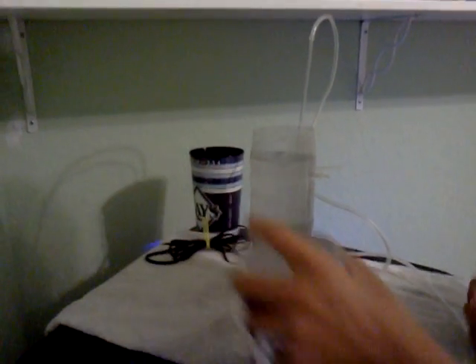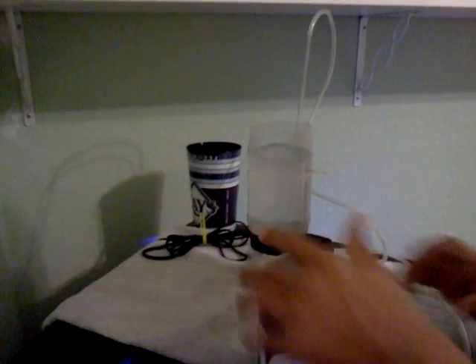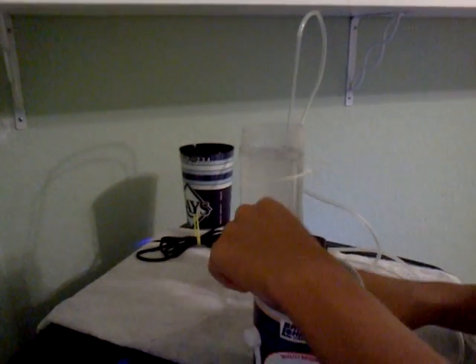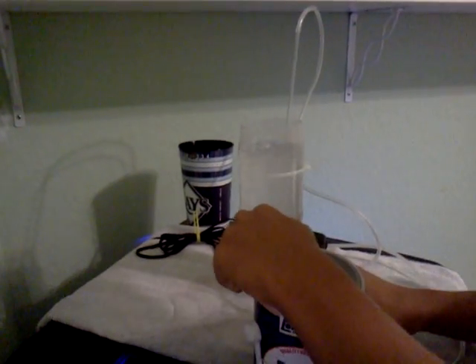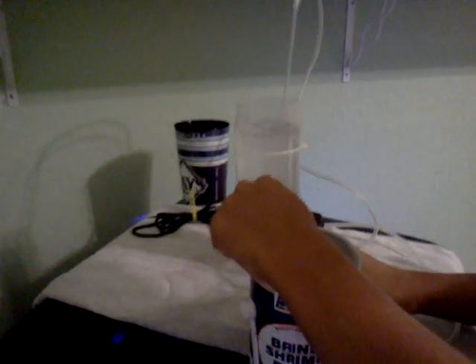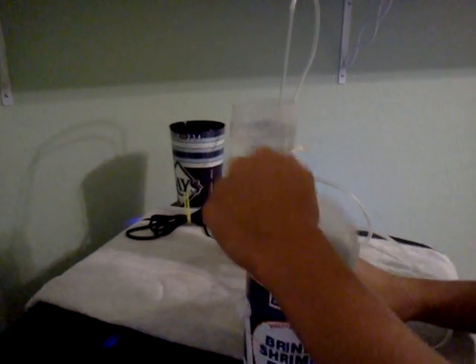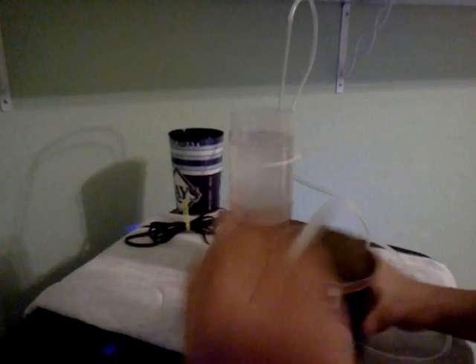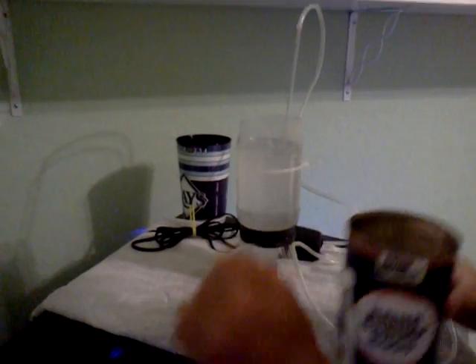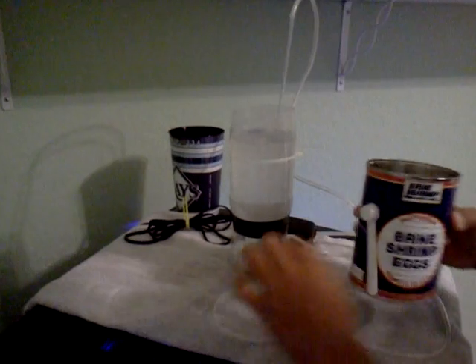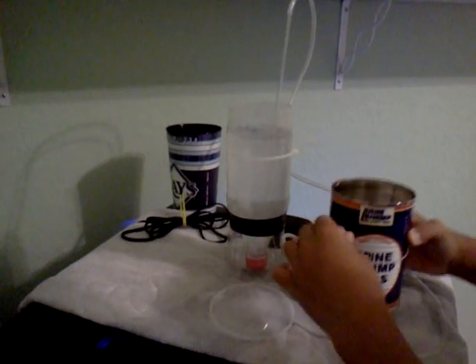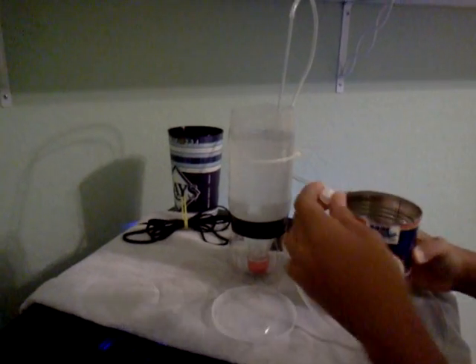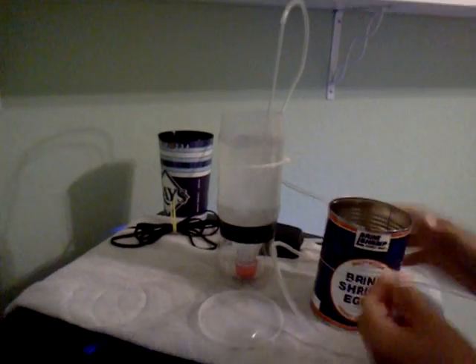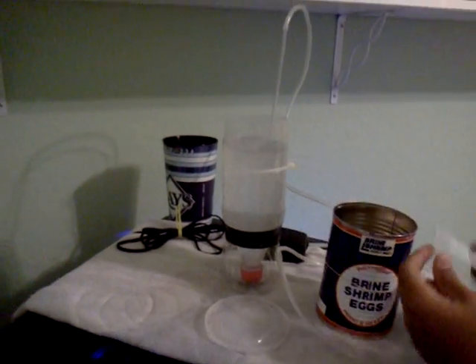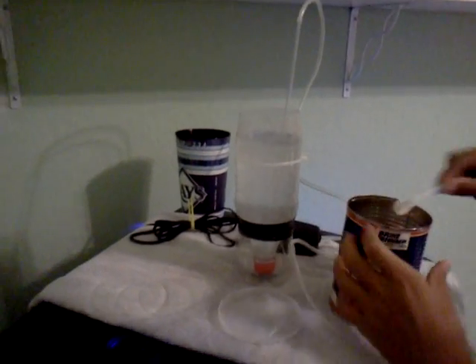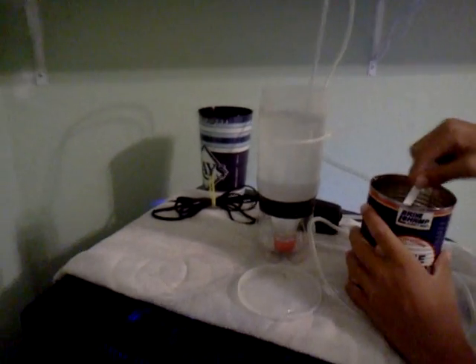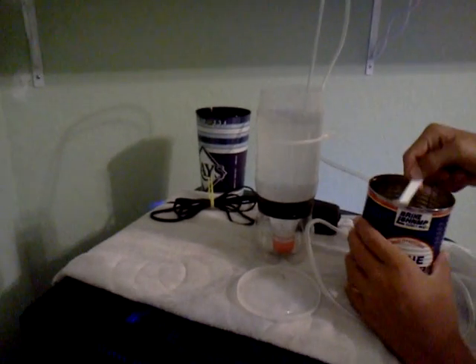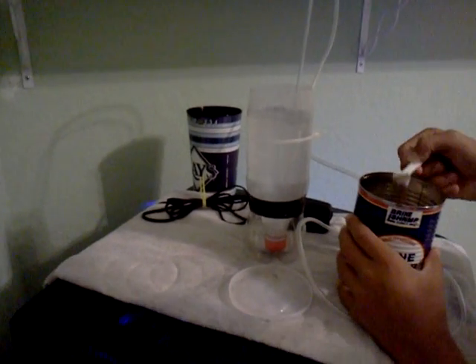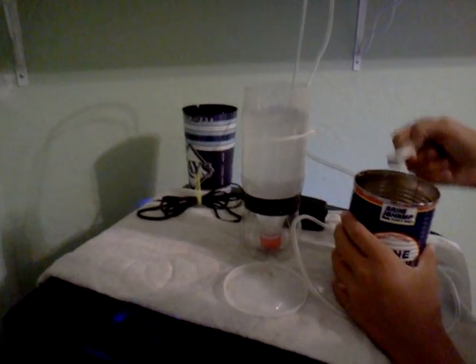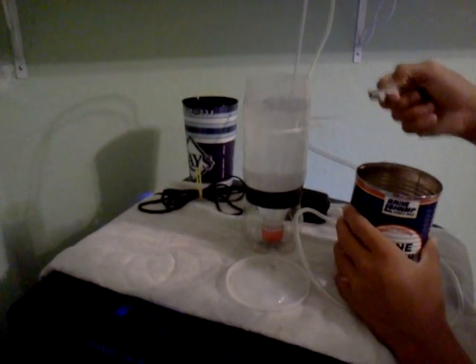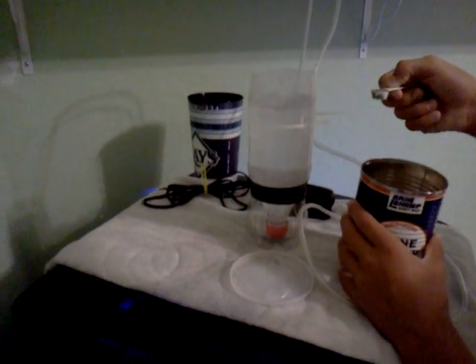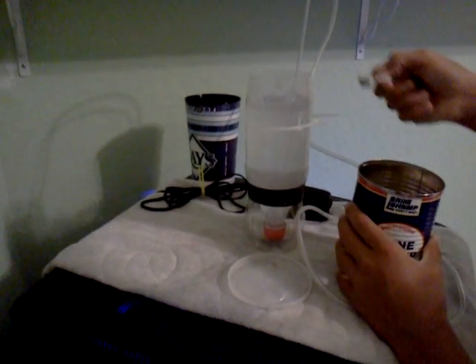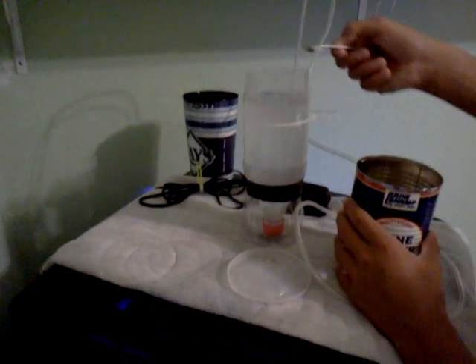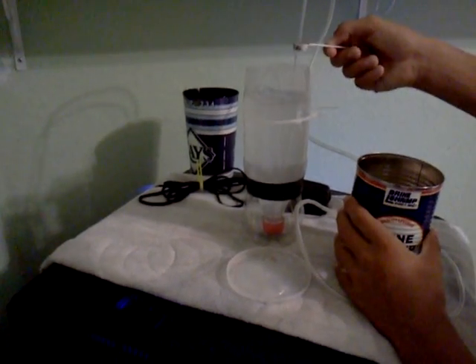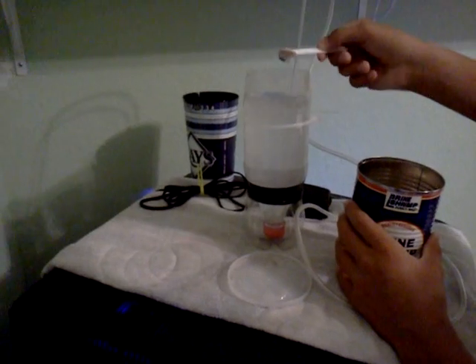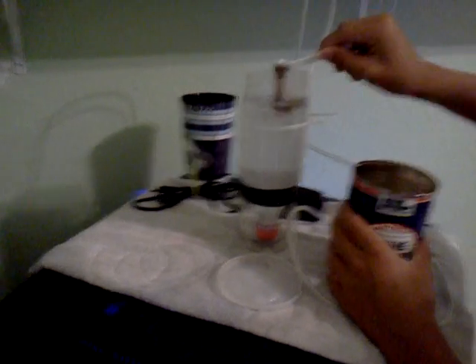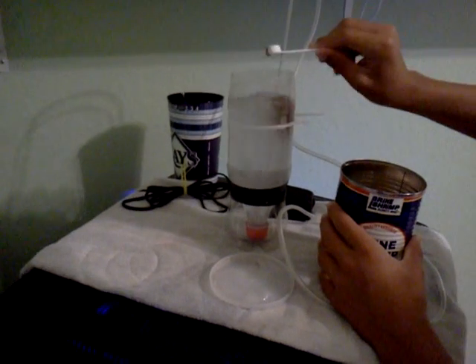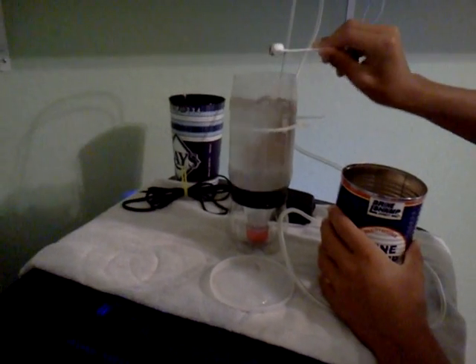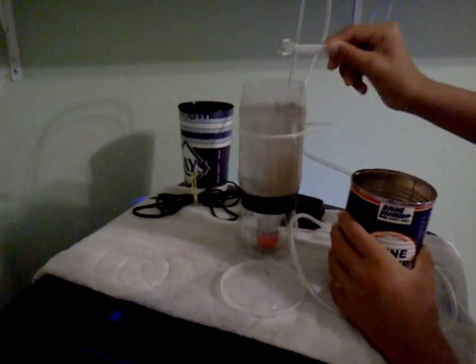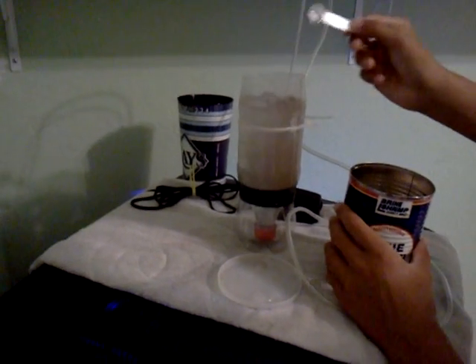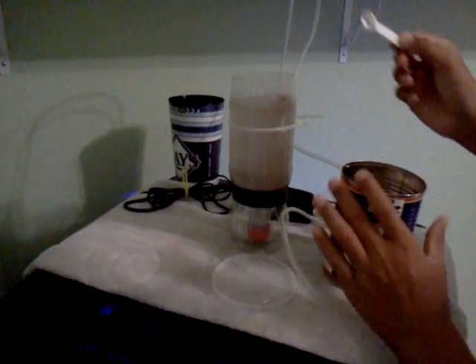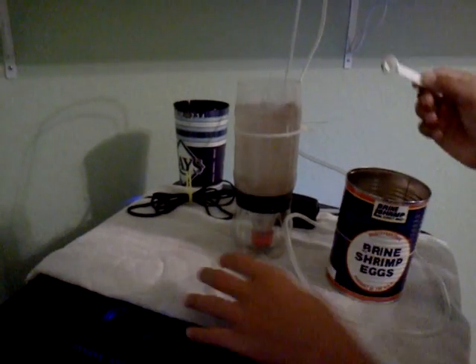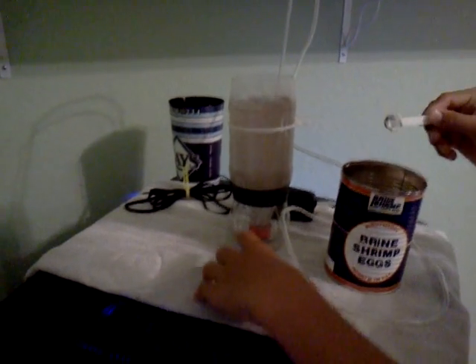Then you want to take 1 teaspoon of brine shrimp eggs. I've got these with about a 70% hatch rate. This is a half teaspoon. You want to pour it in there and just let it go.